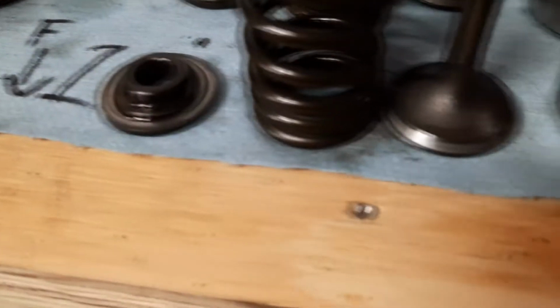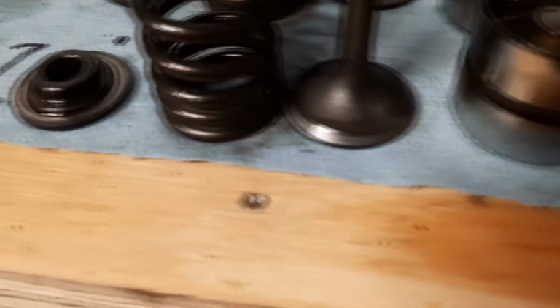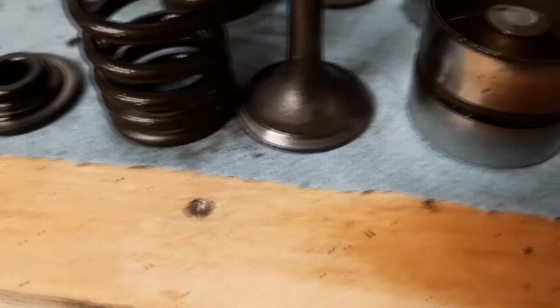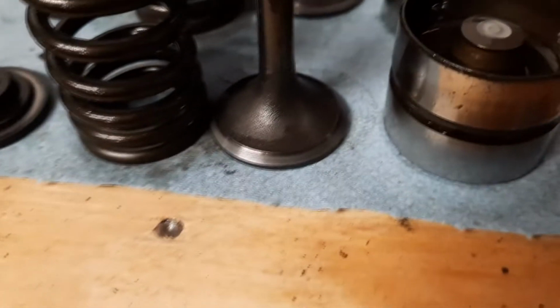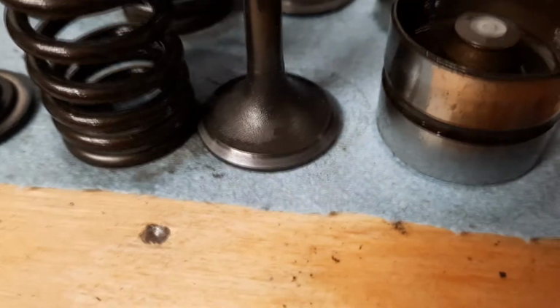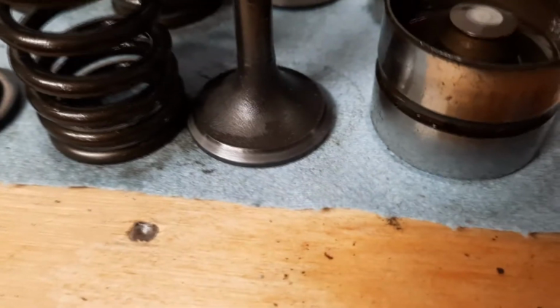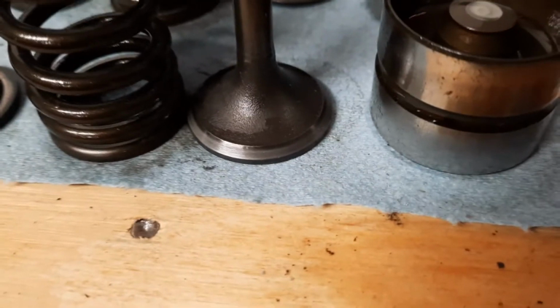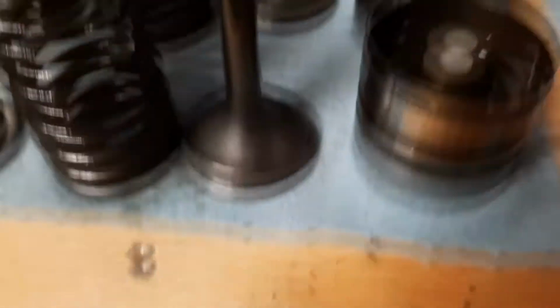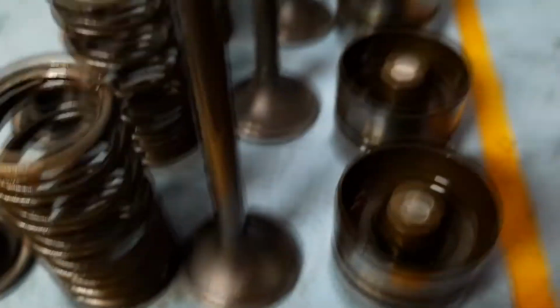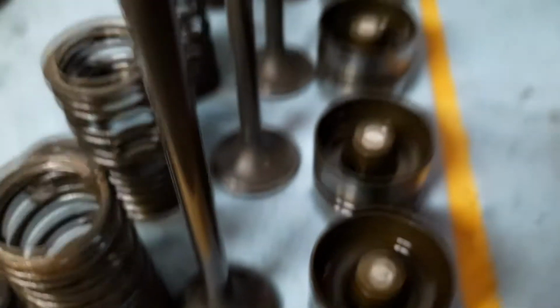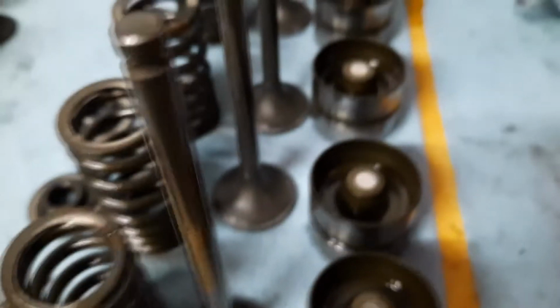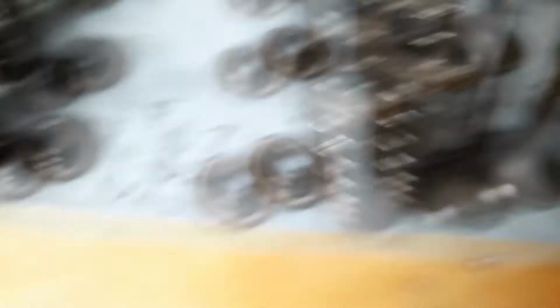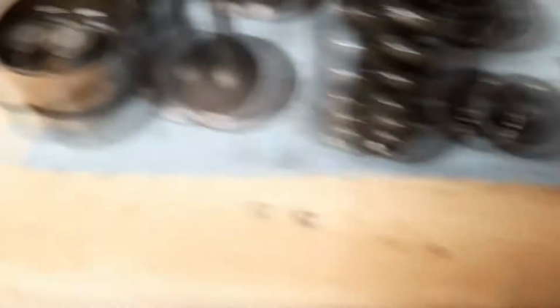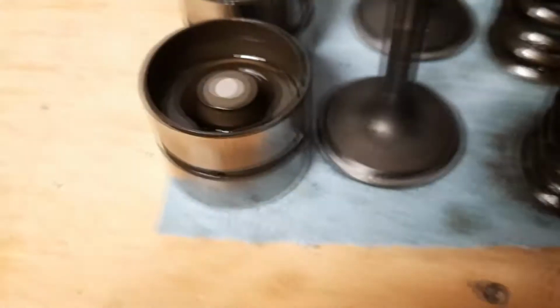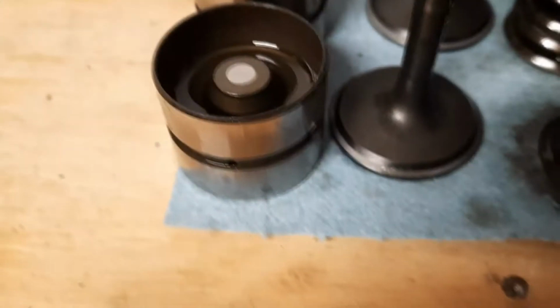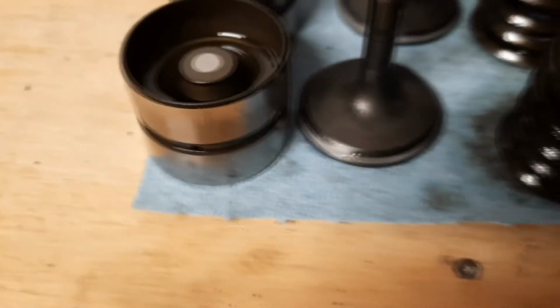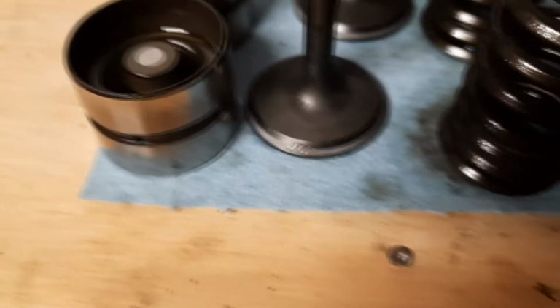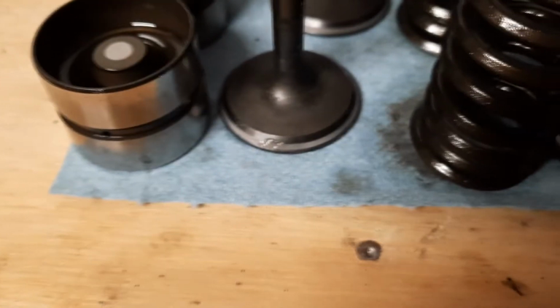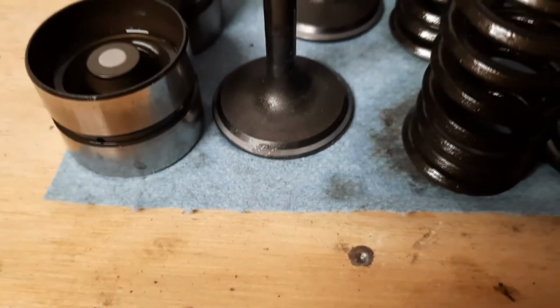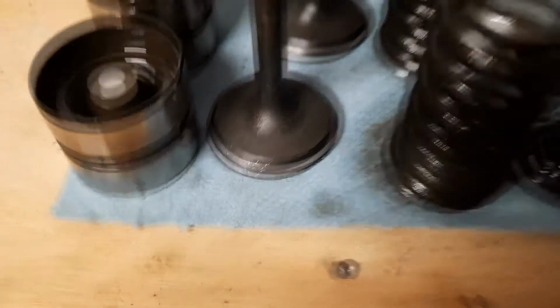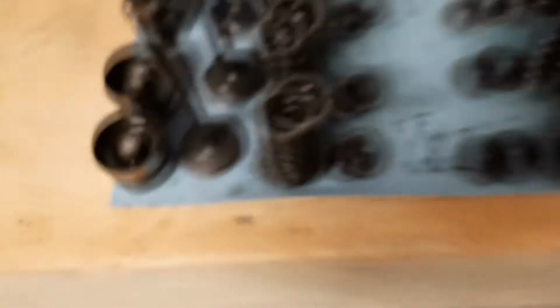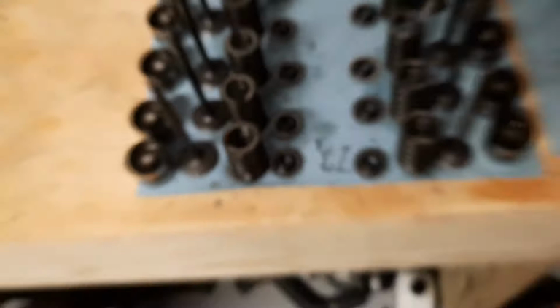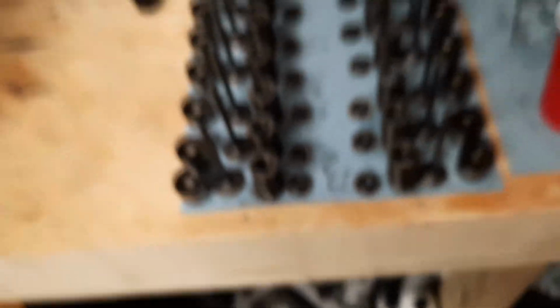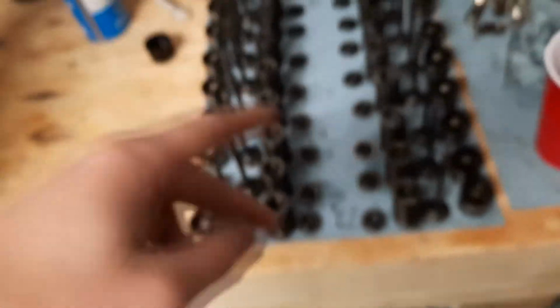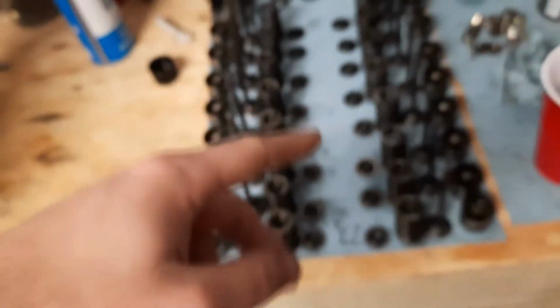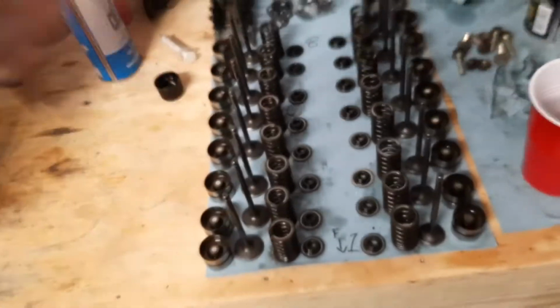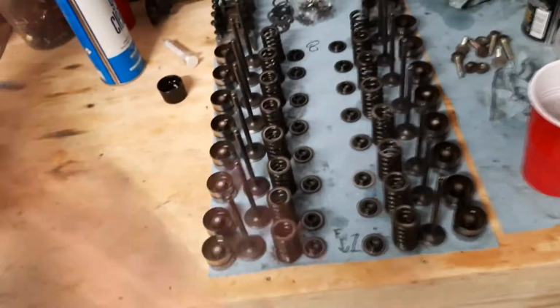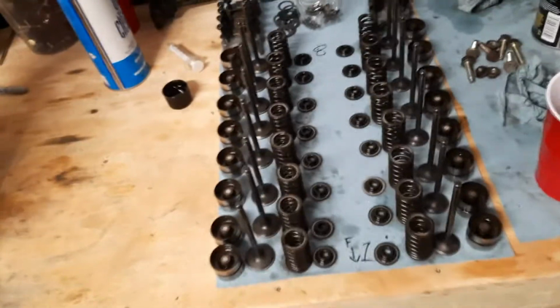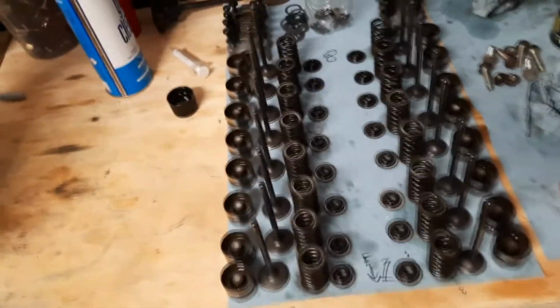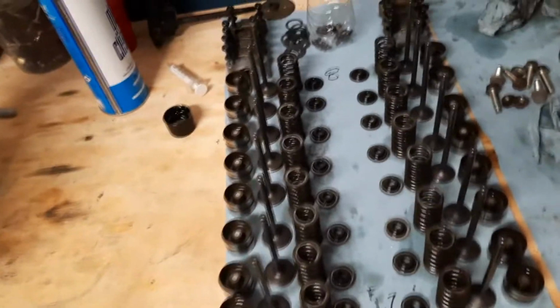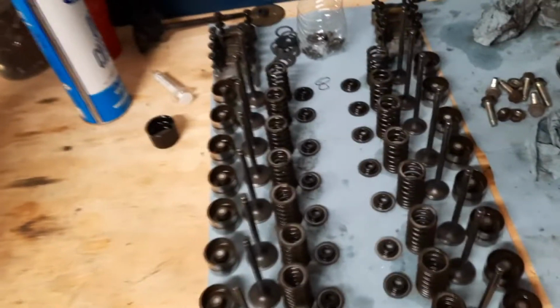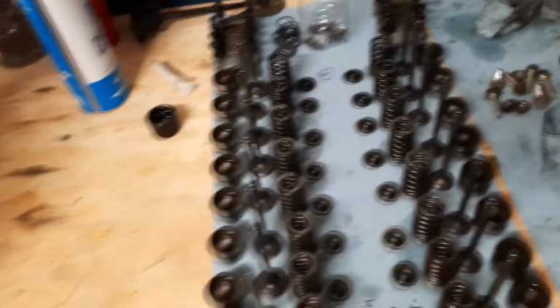All the valves in both heads were the same way, so I got brand new valves. I've already lapped them in — you can see all the exhaust ones have been lapped, same with the intake. So all the valves have been lapped; about ready to start putting this back together.